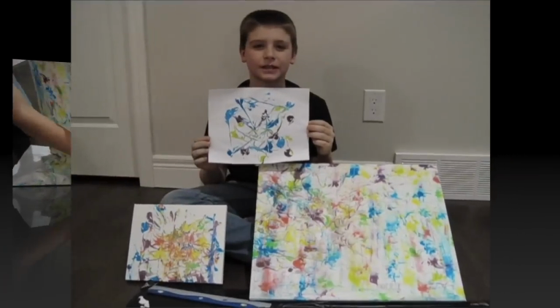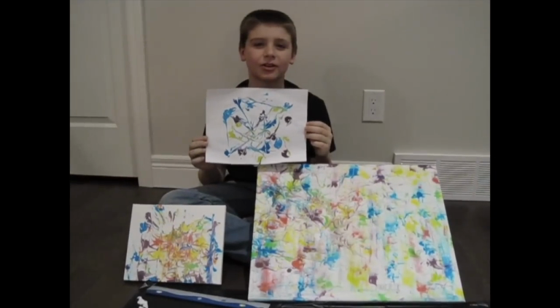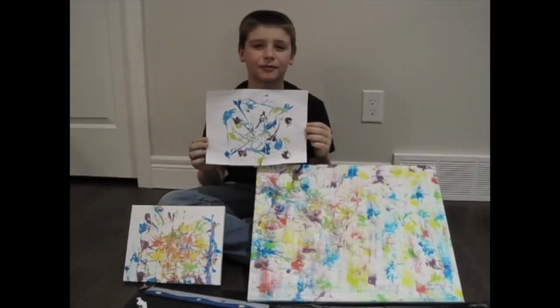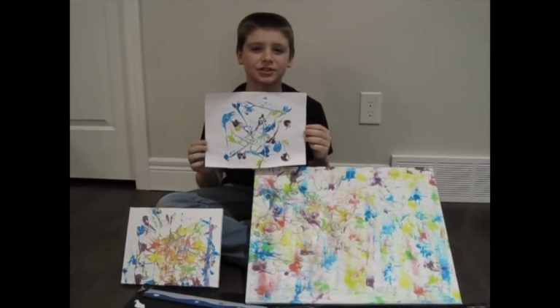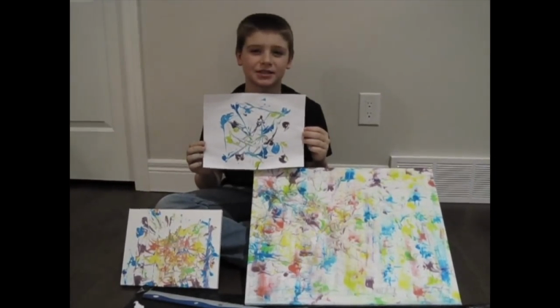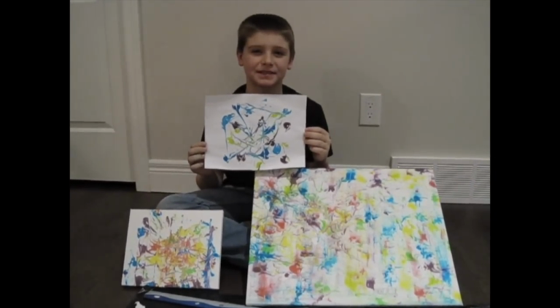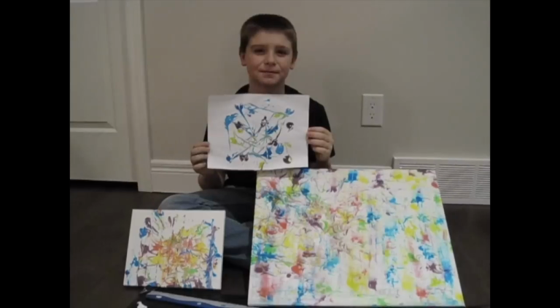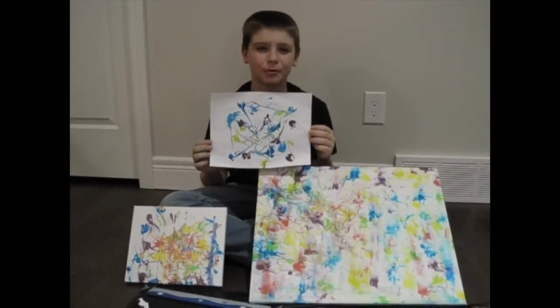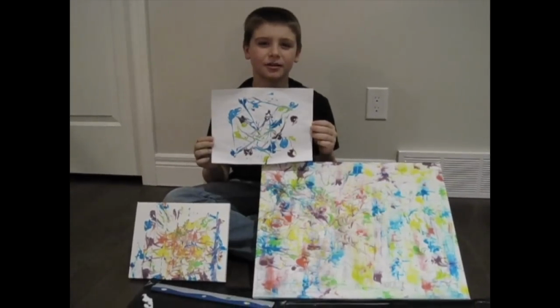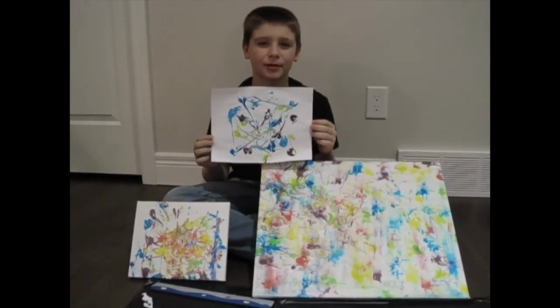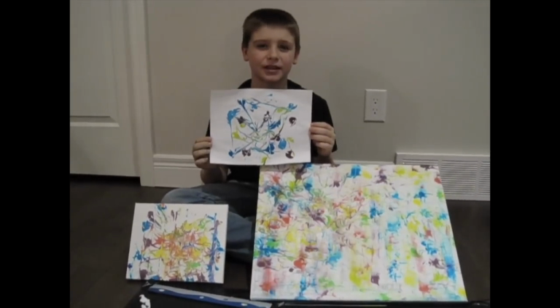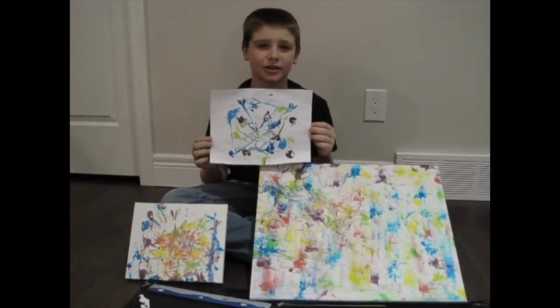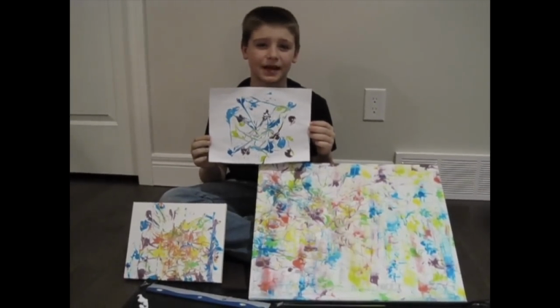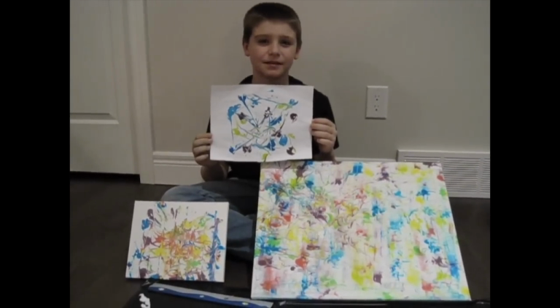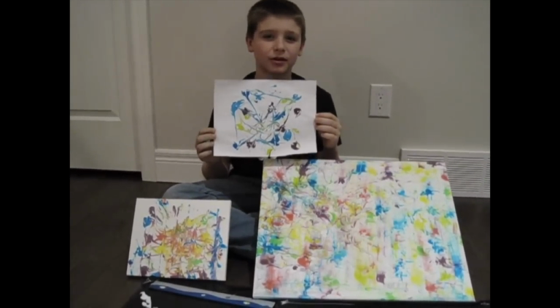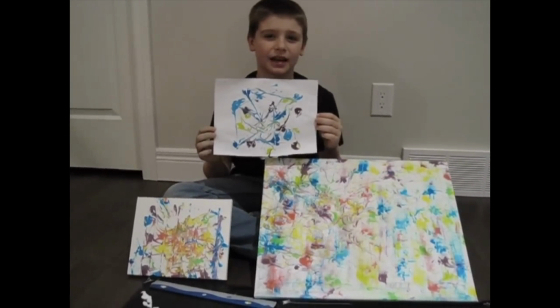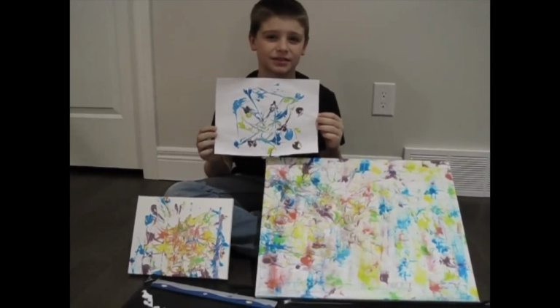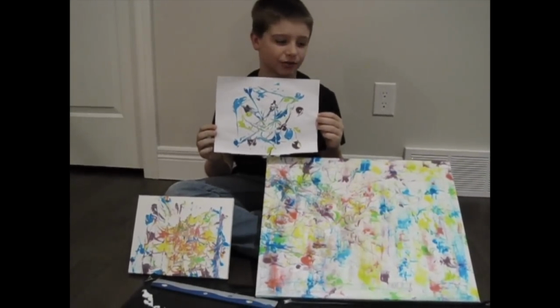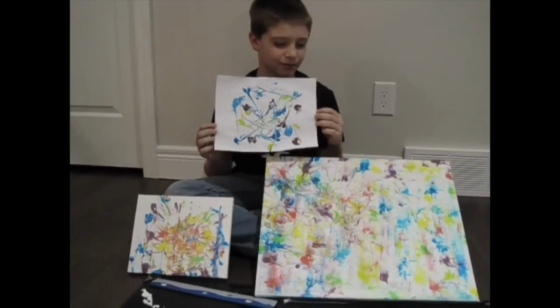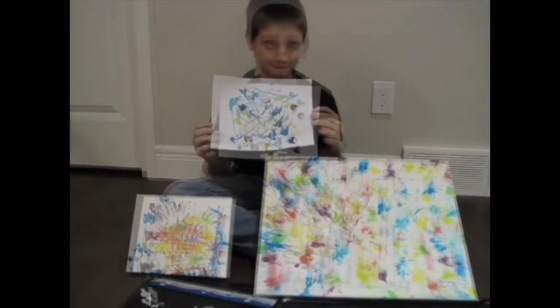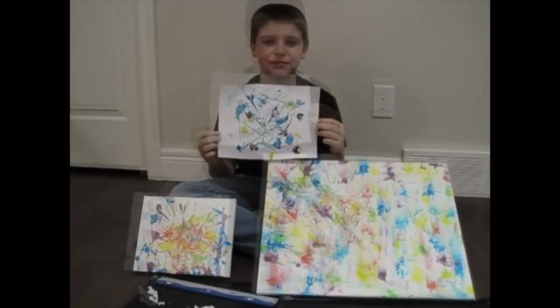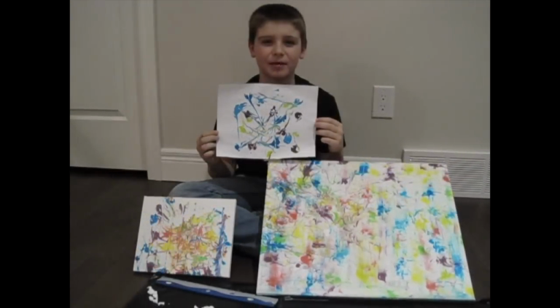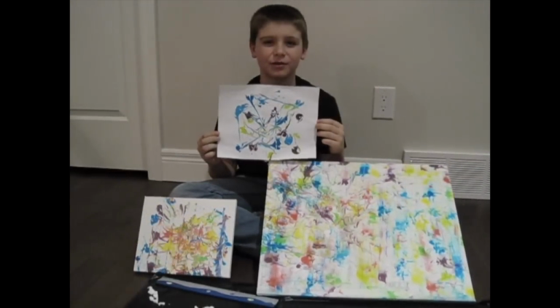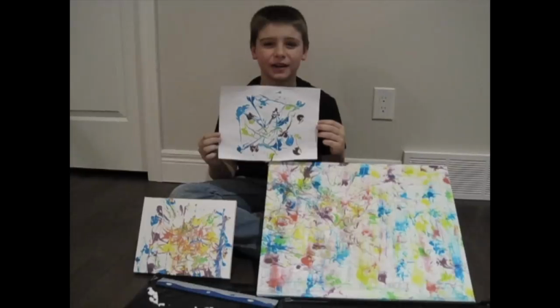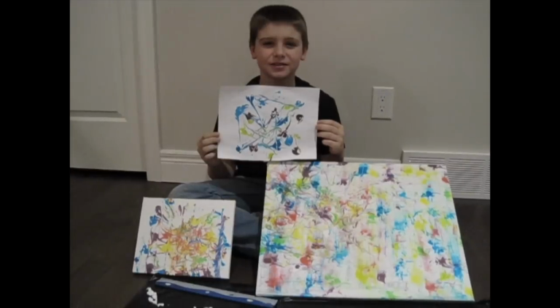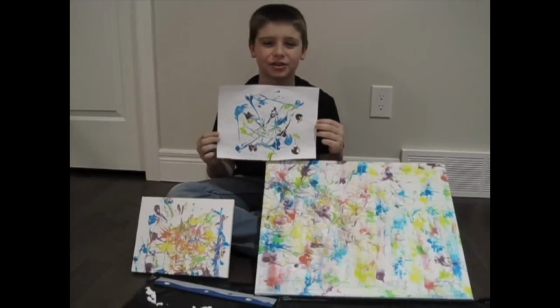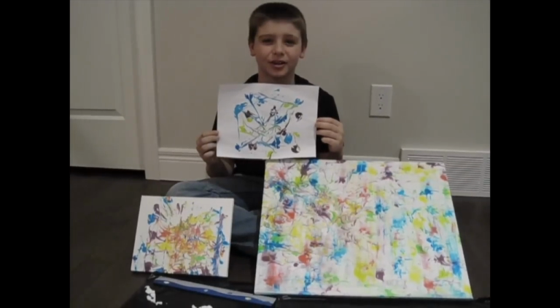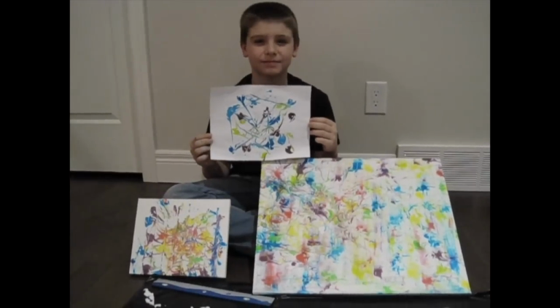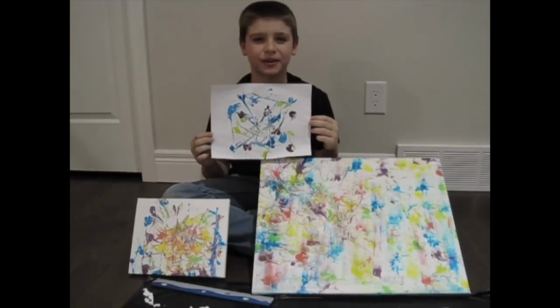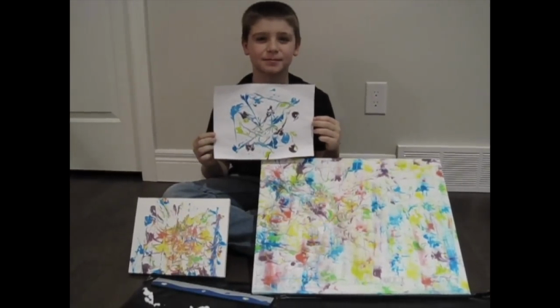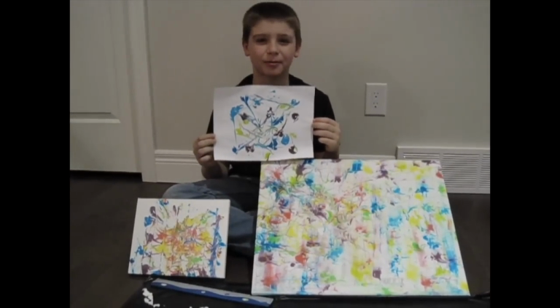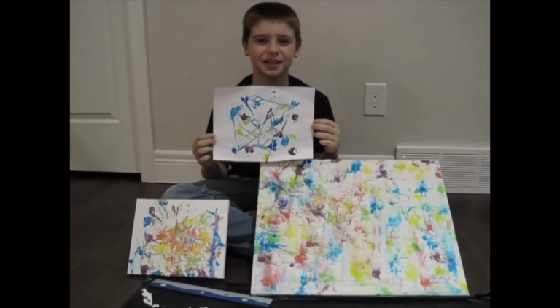Here are our finished masterpieces. The one on the paper definitely turned out the best, but the ones on the canvases are cool too. Leave a comment below if you try your own shaving cream art. Don't forget to subscribe to my channel.